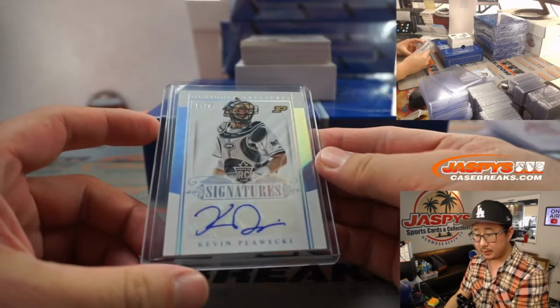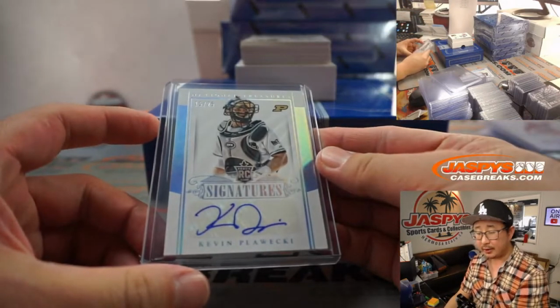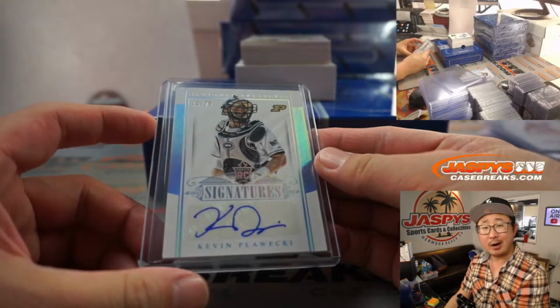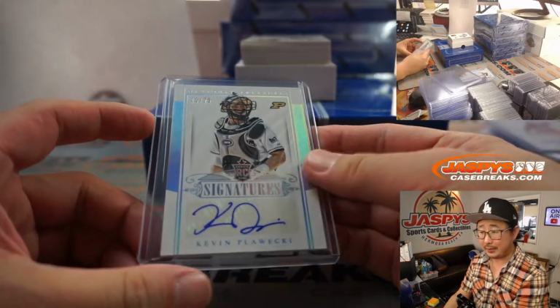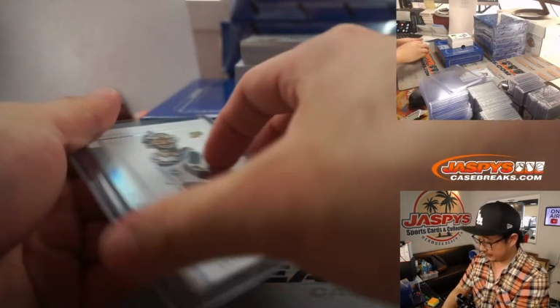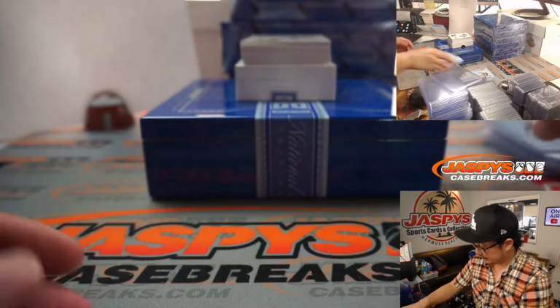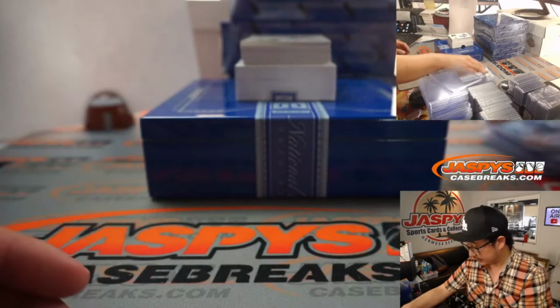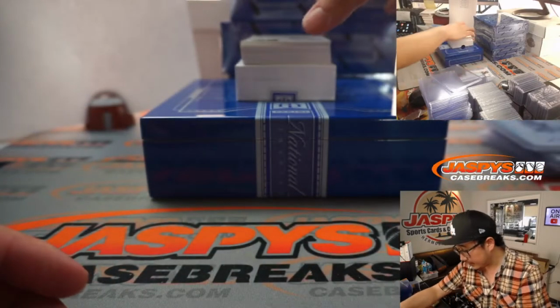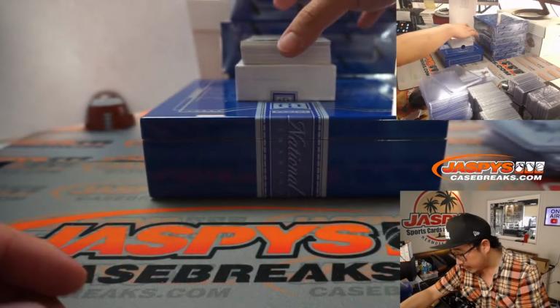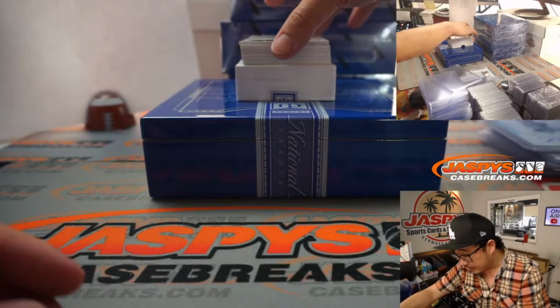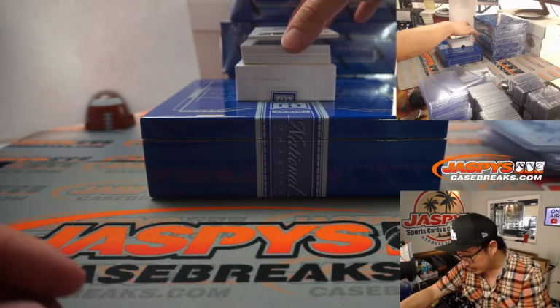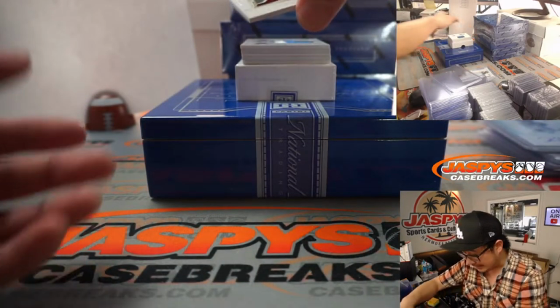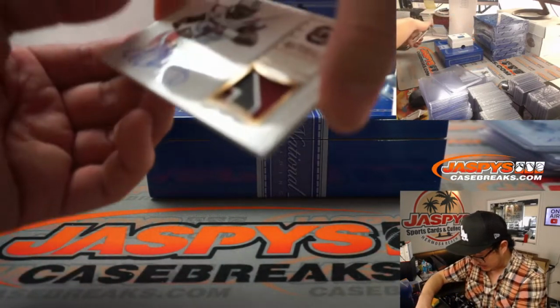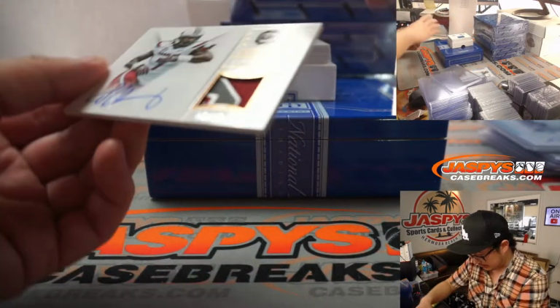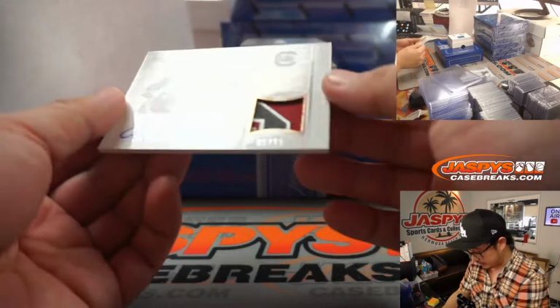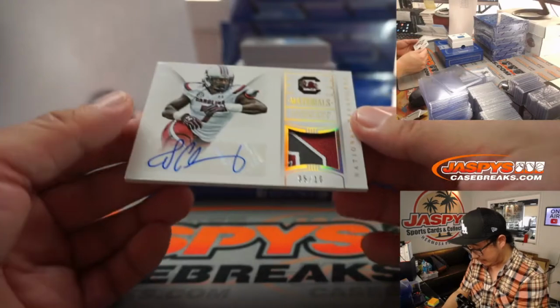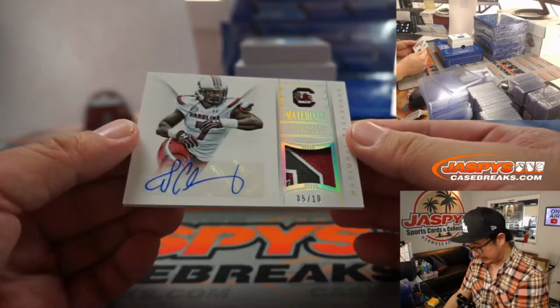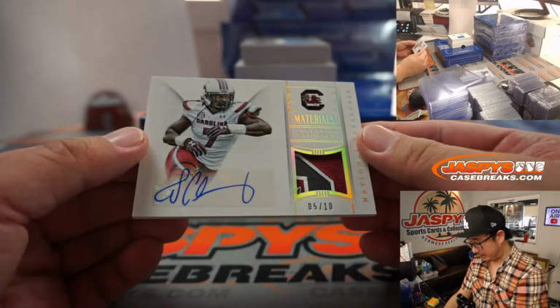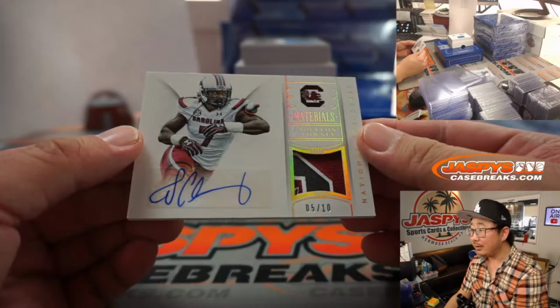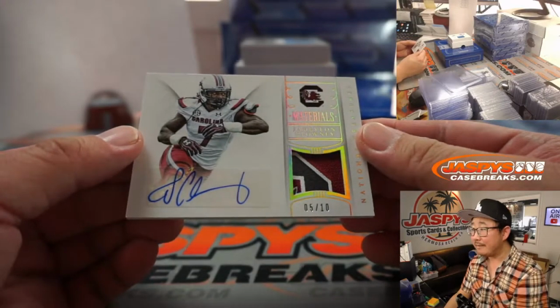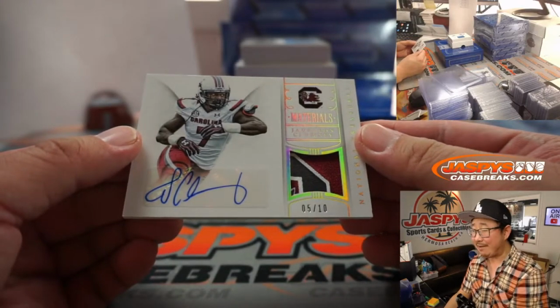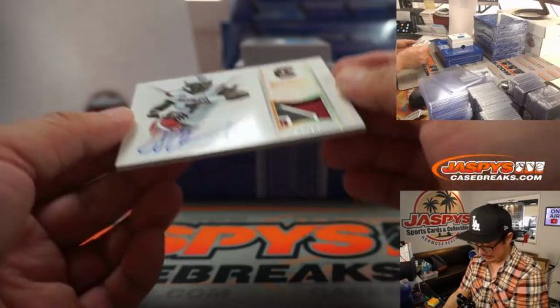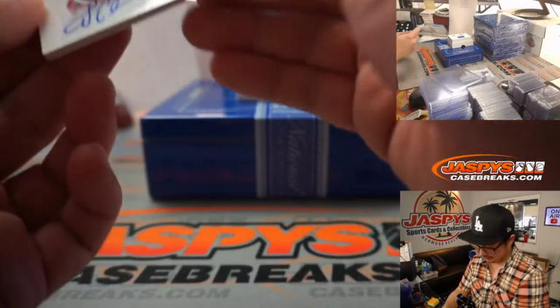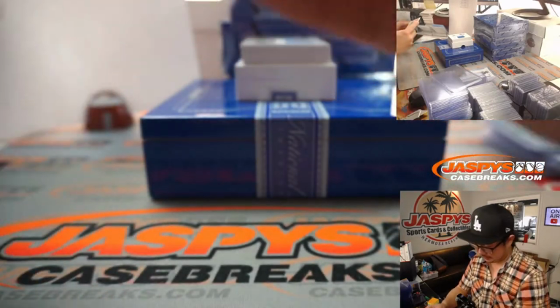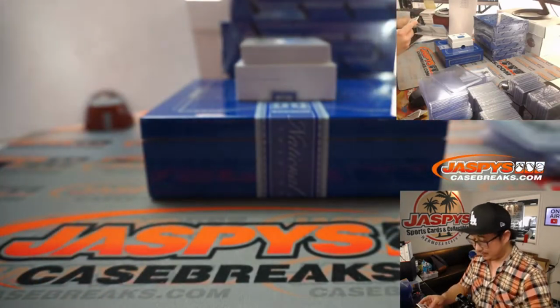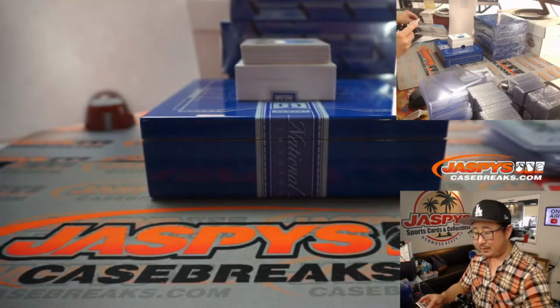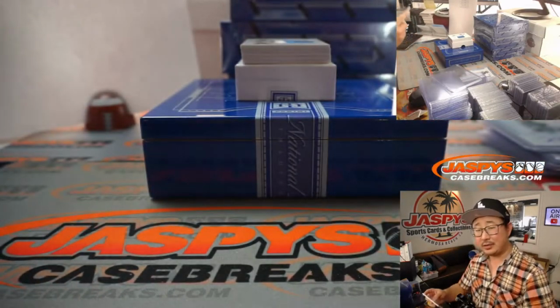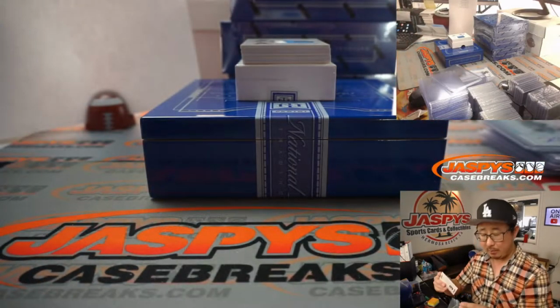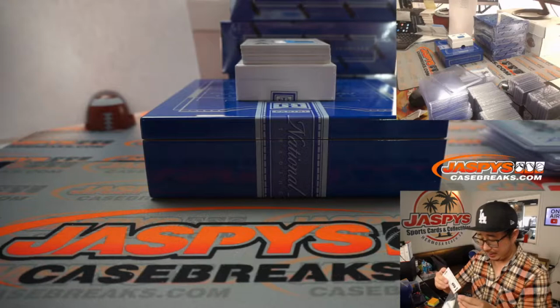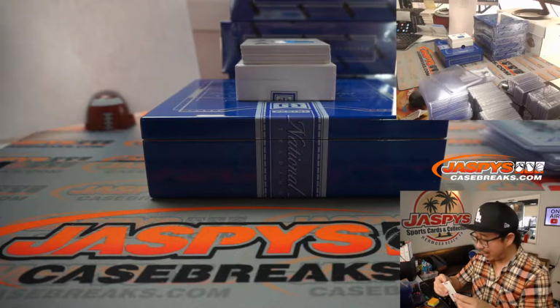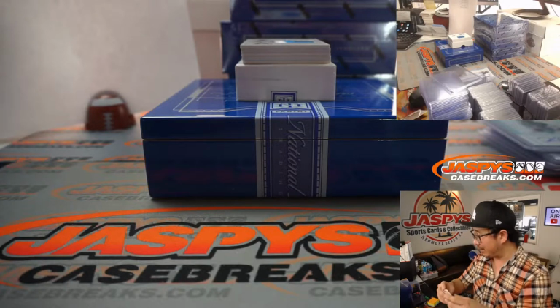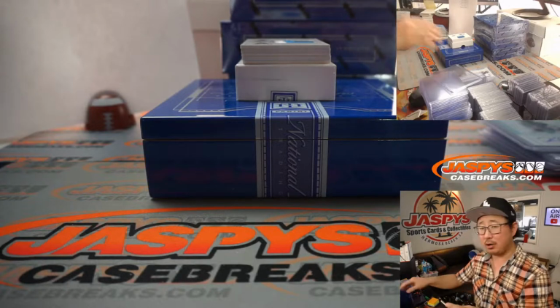There you go, Aaron Pettit. Out of 10, we've got Jadeveon Clowney. Five out of 10. That goes to Aaron Pettit. Now Clowney's got a rude shoulder. You guys remember that?